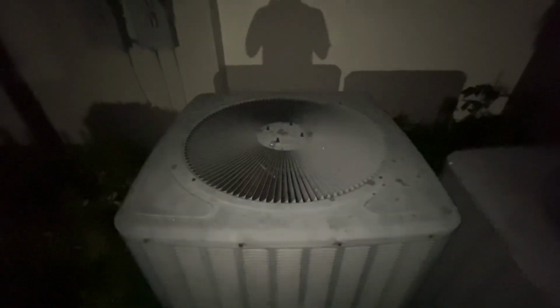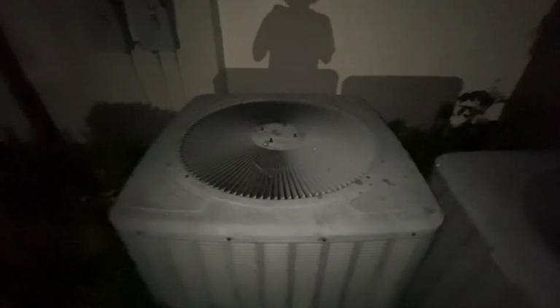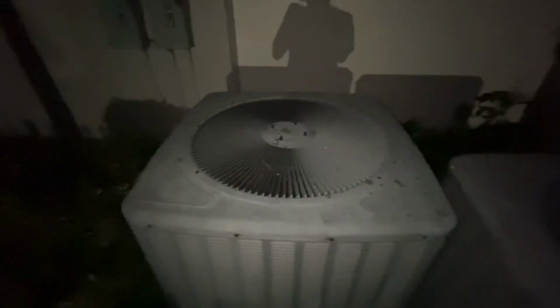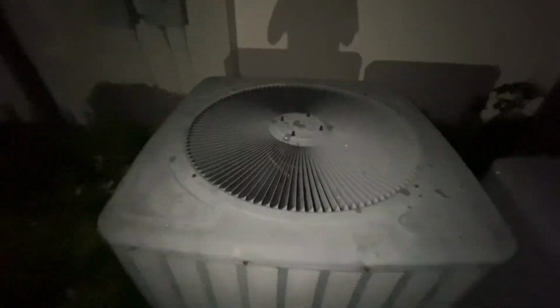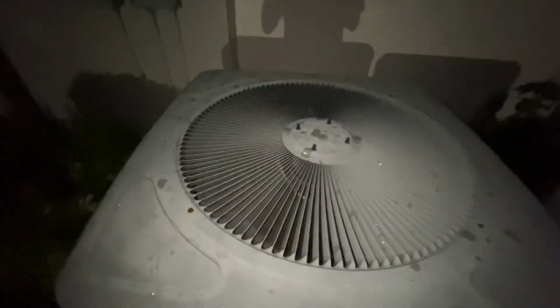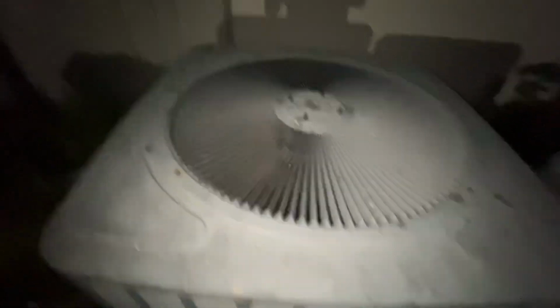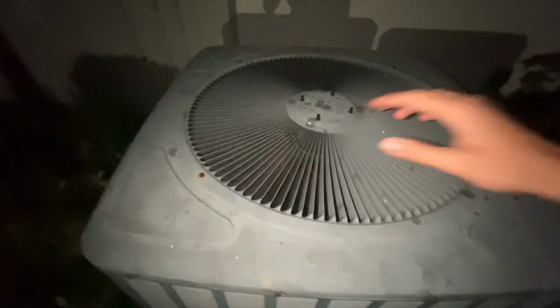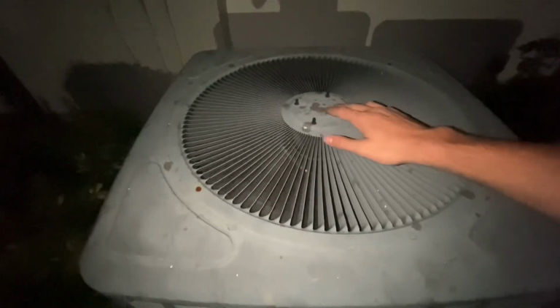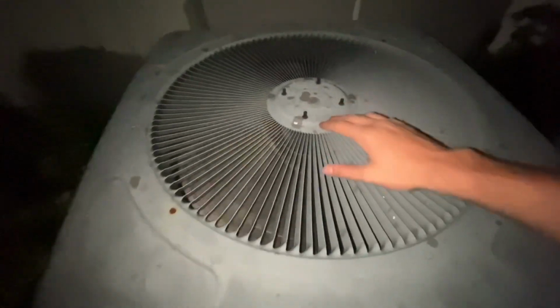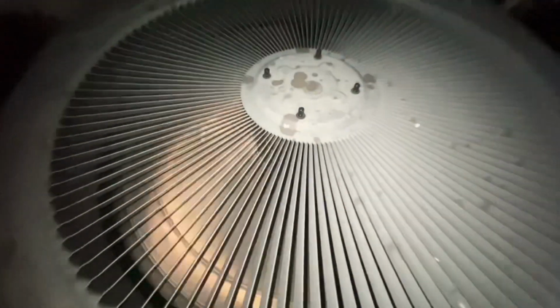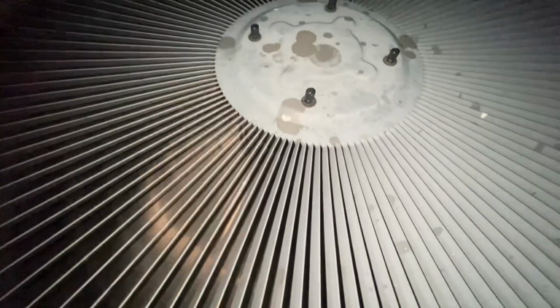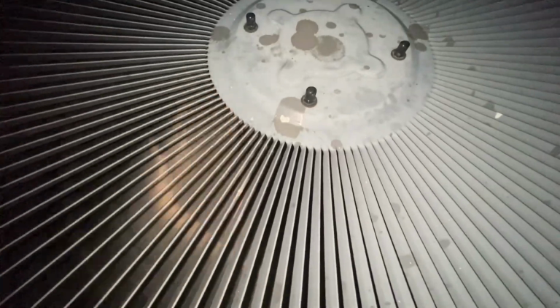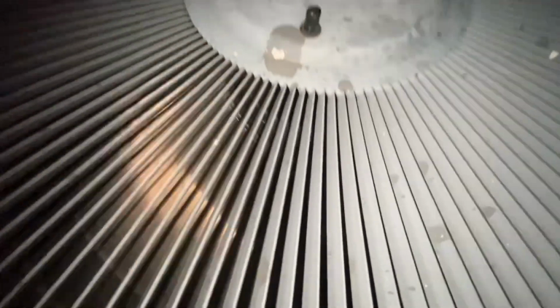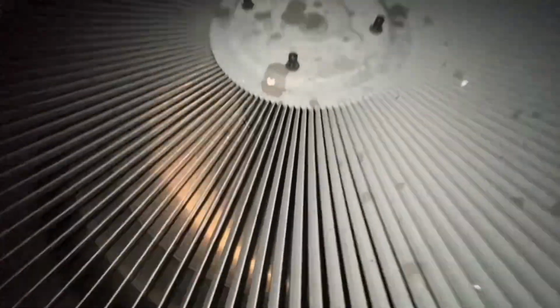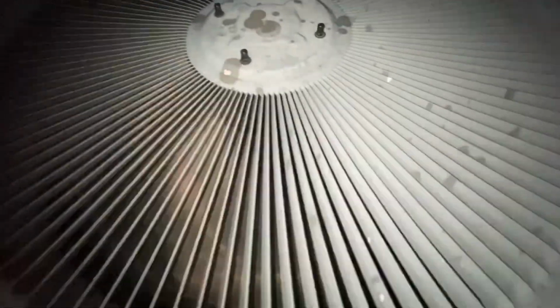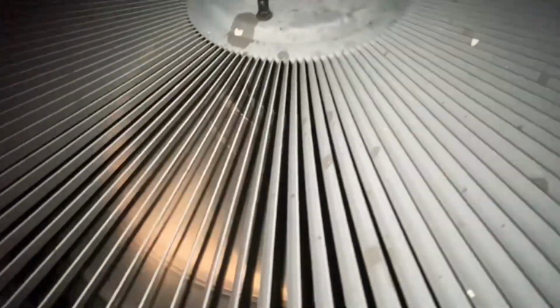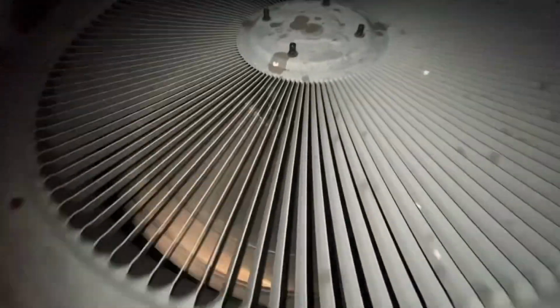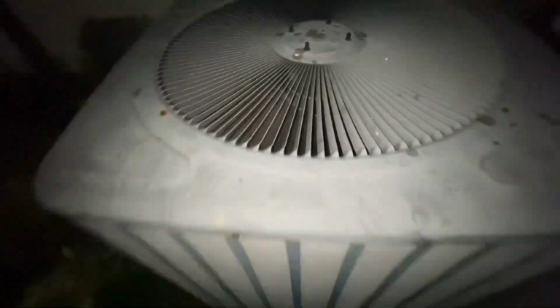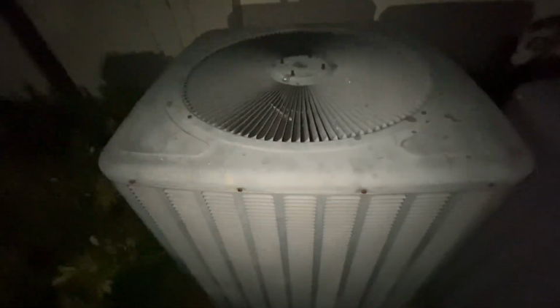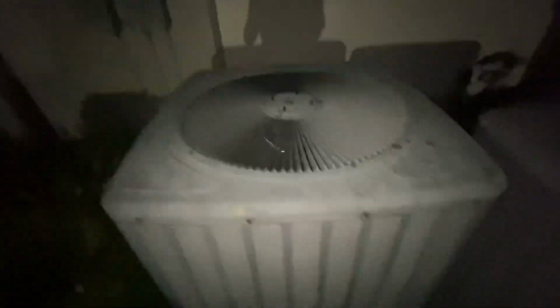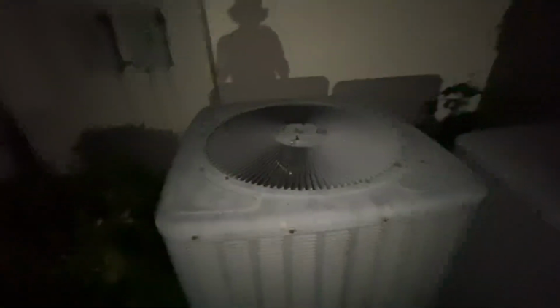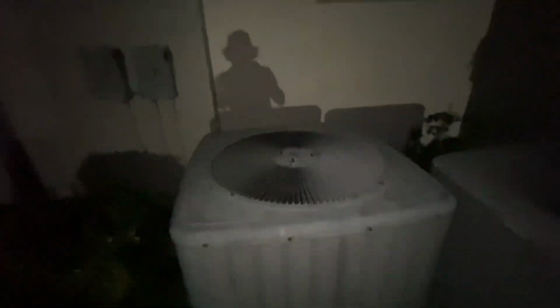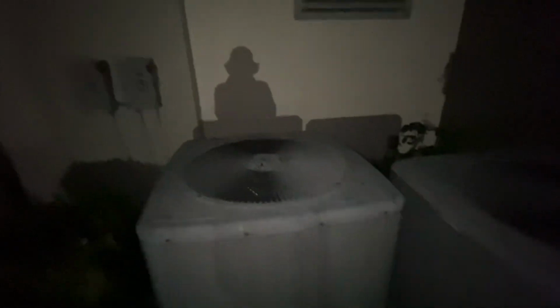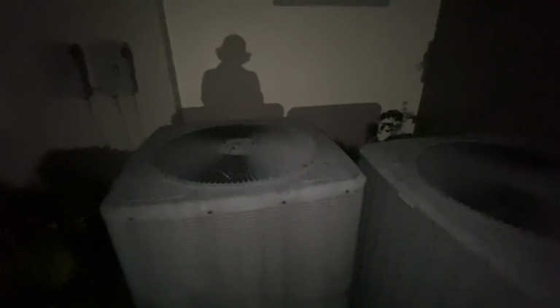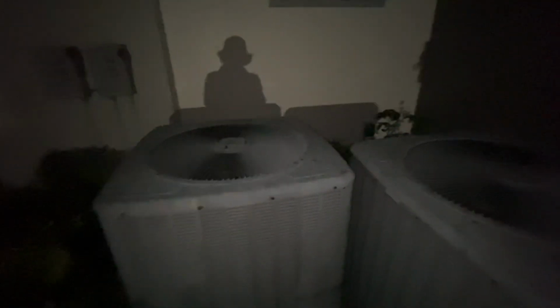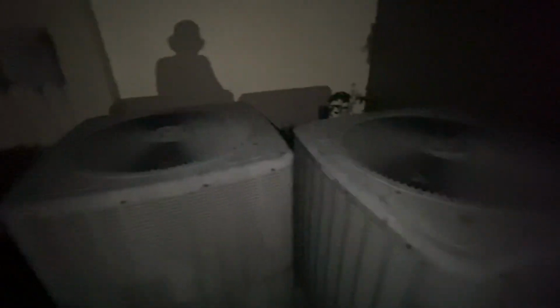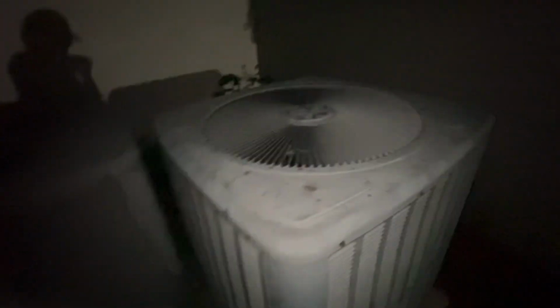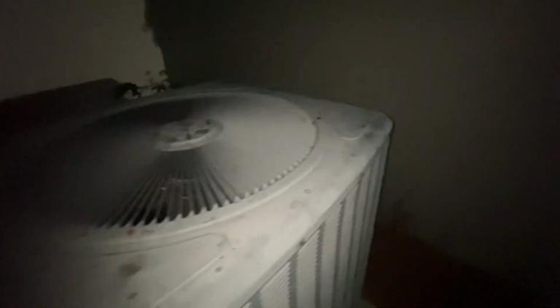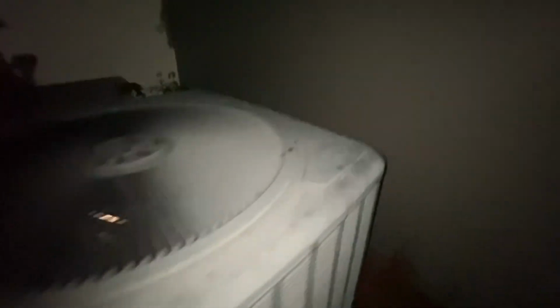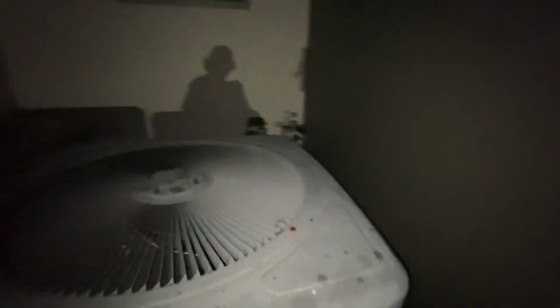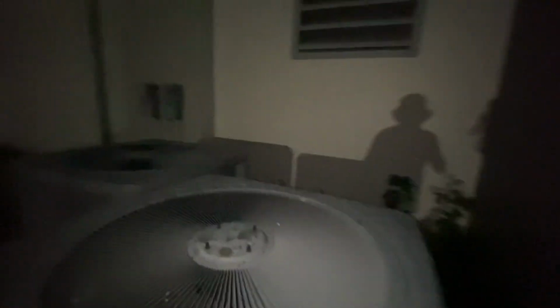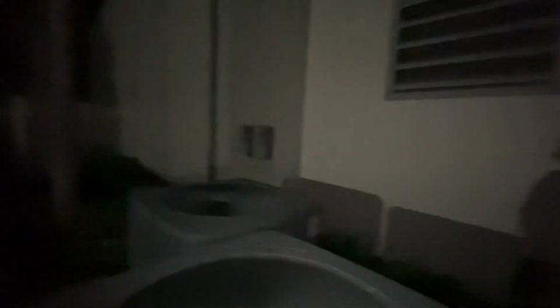Here we have a Daikin three-phase air conditioner starting up. These were filmed in 2020 and 2019, actually — not 2018, my bad.